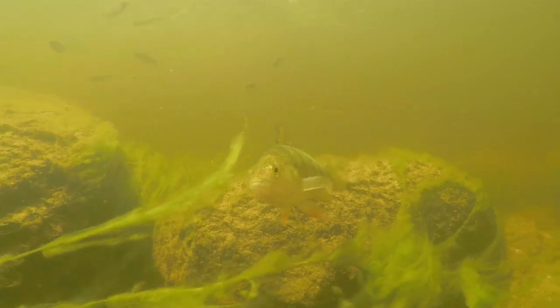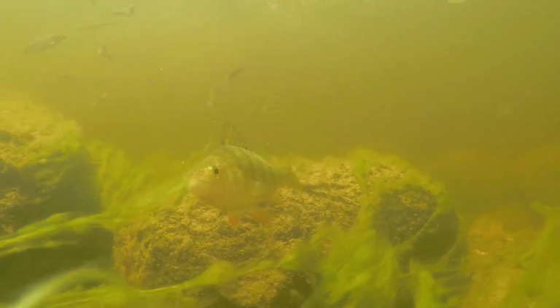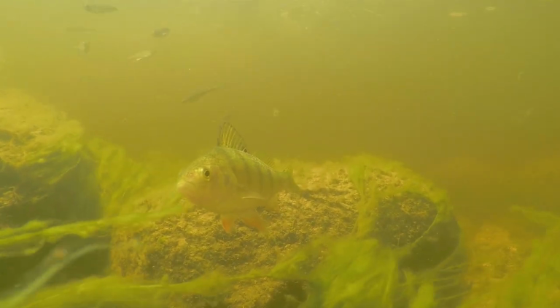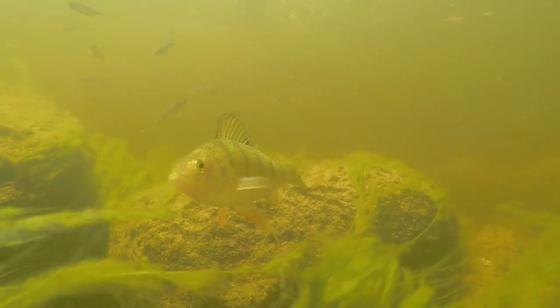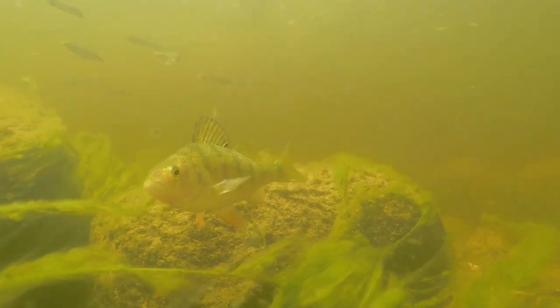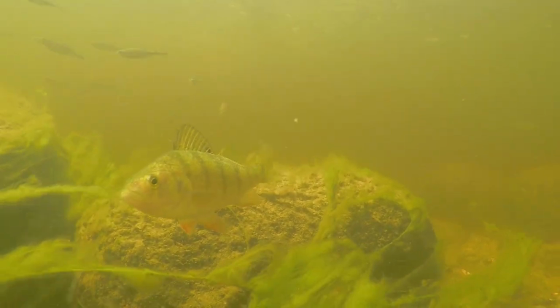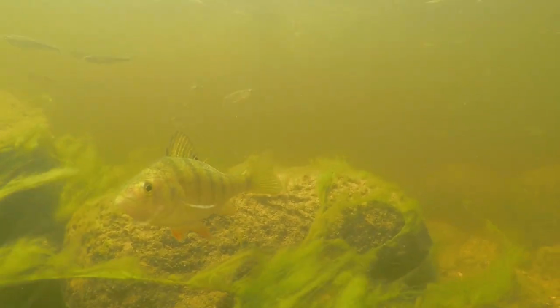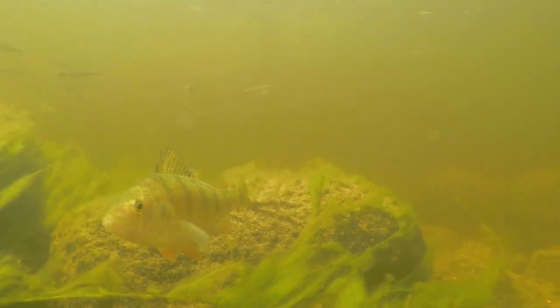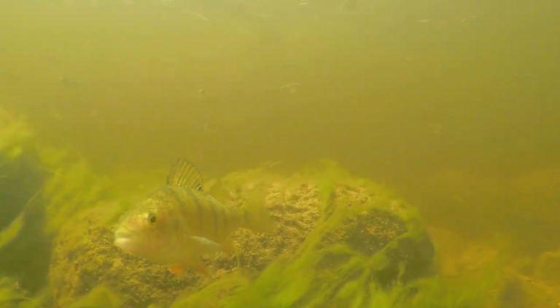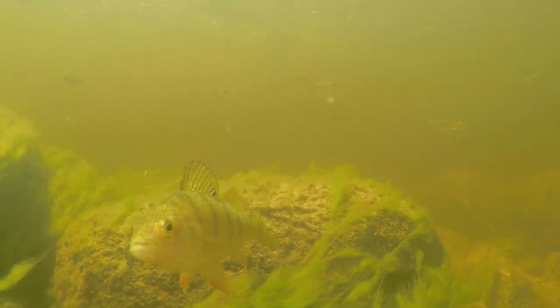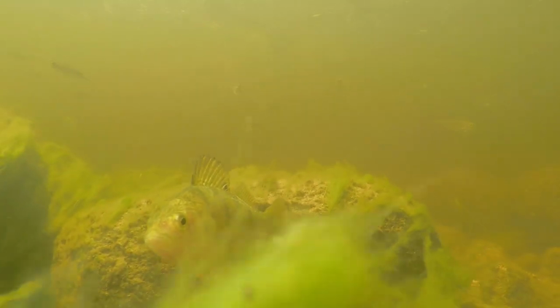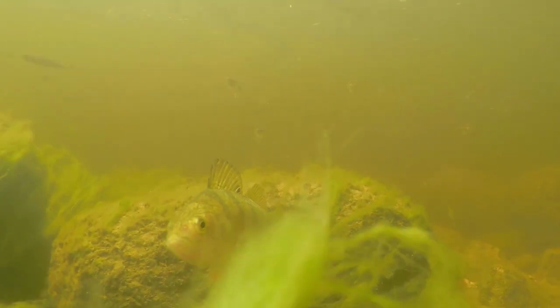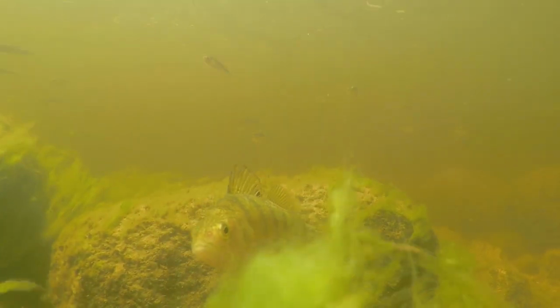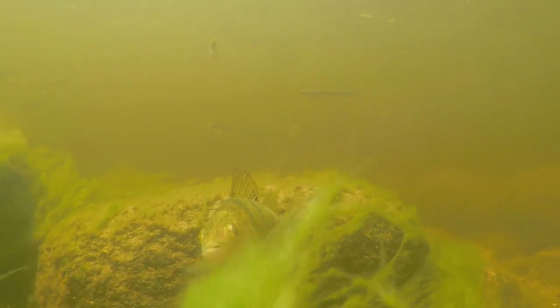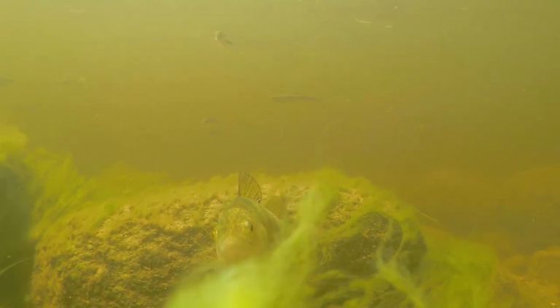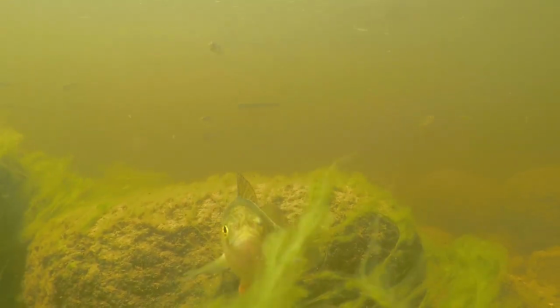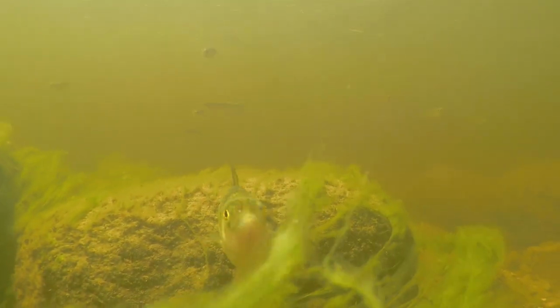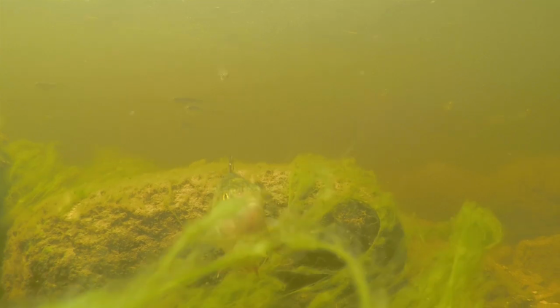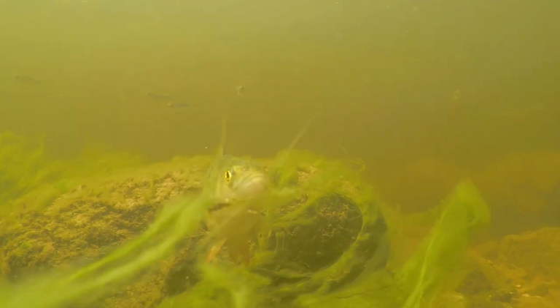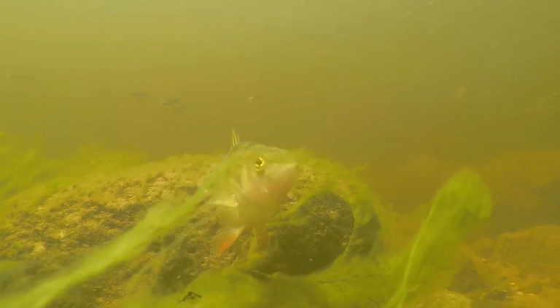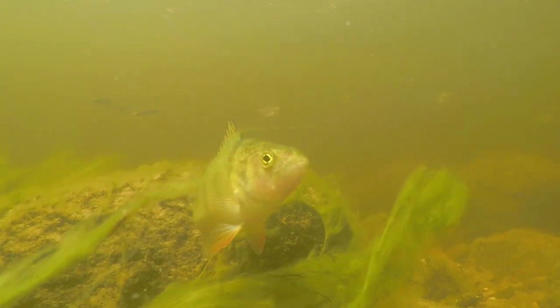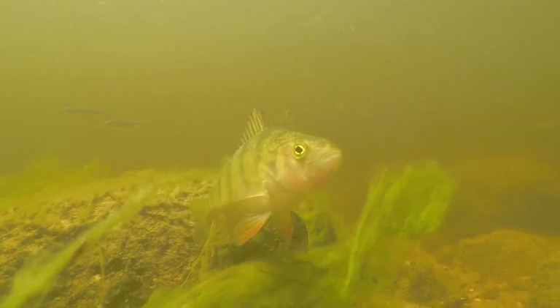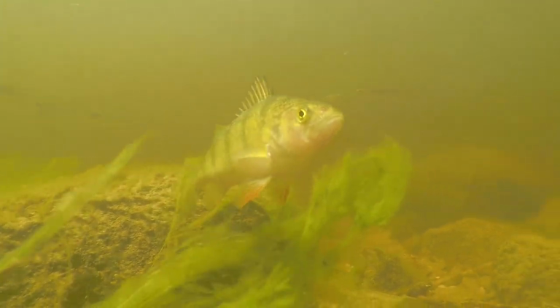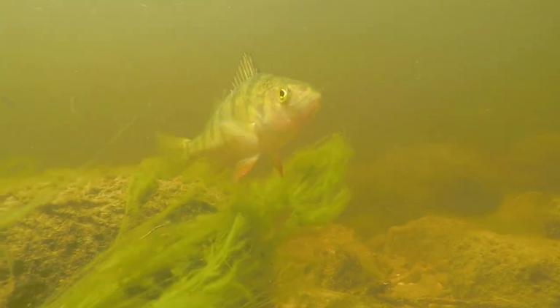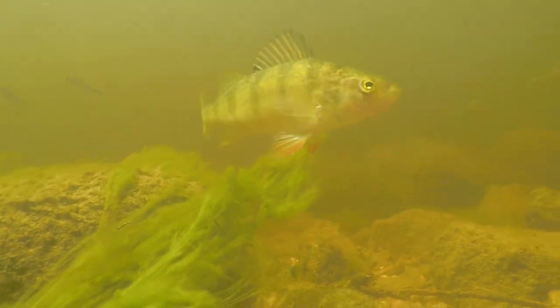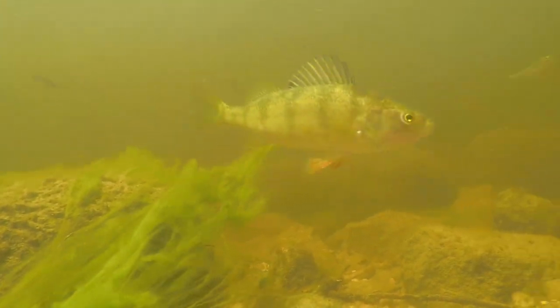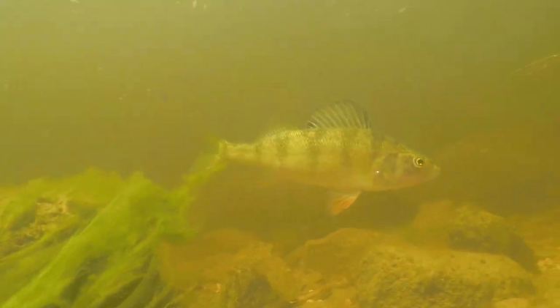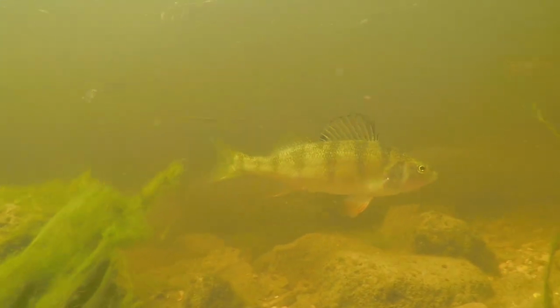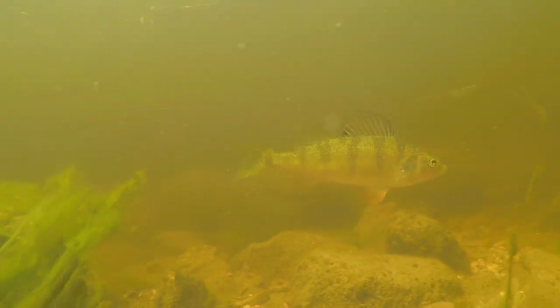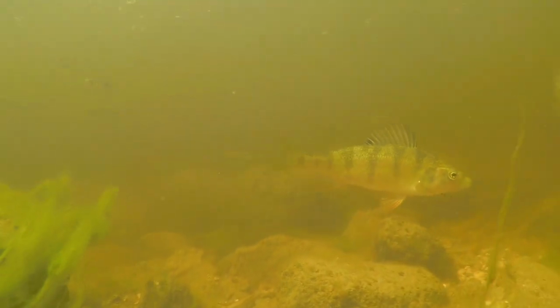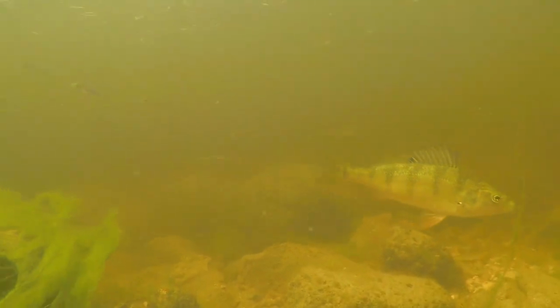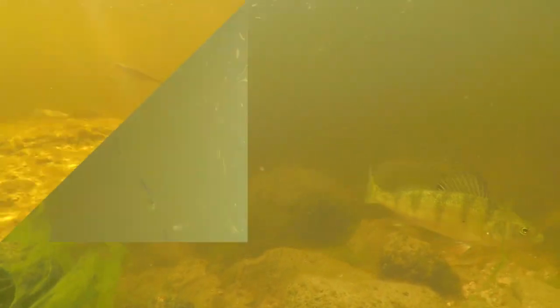There's a very inquisitive, somewhat more sub-adult yellow perch, characteristic of those bright orange pelvic fins.